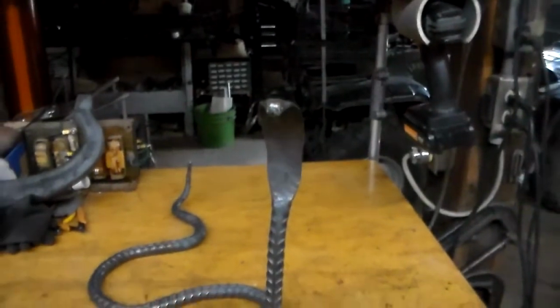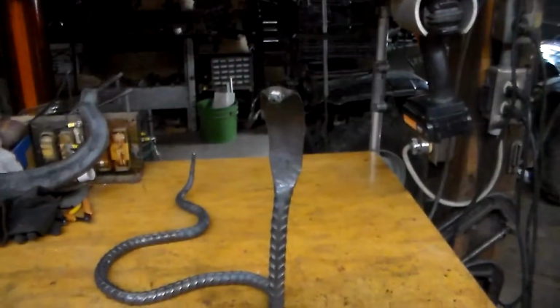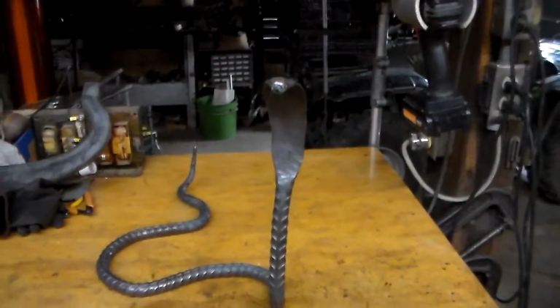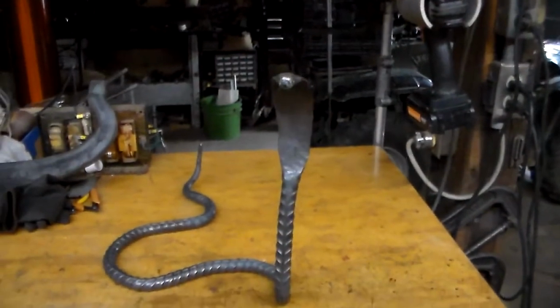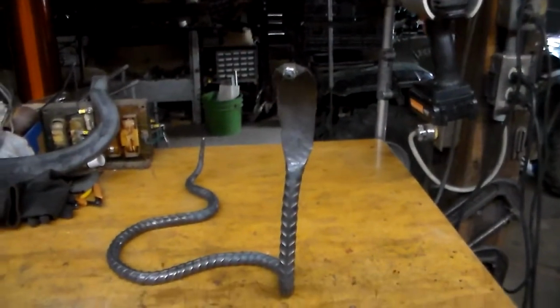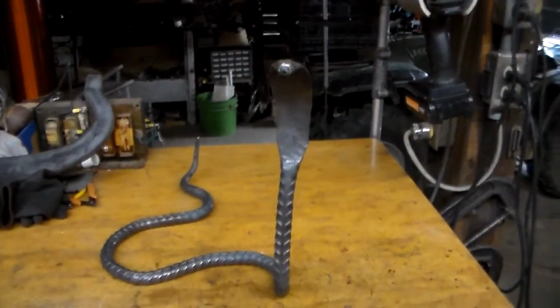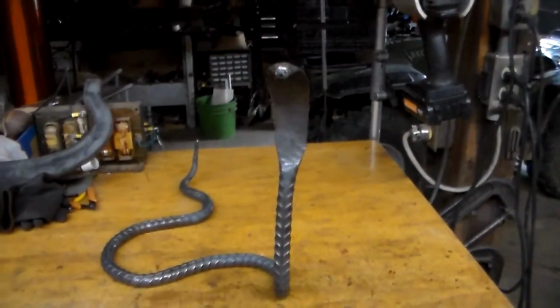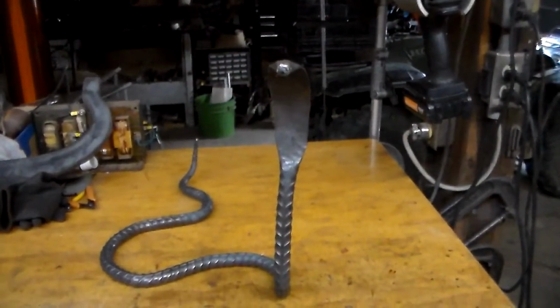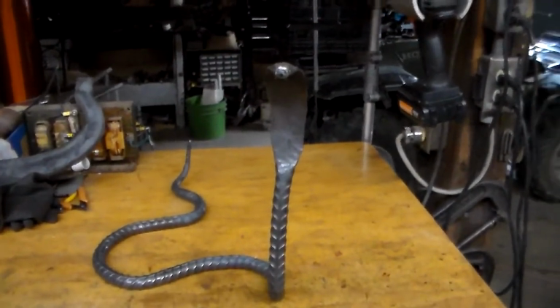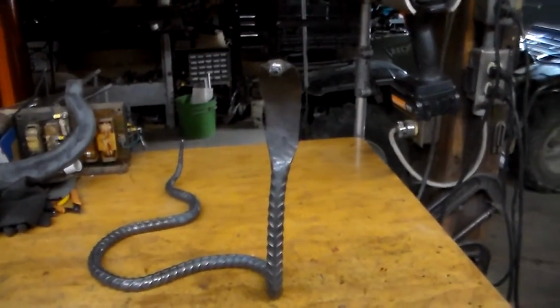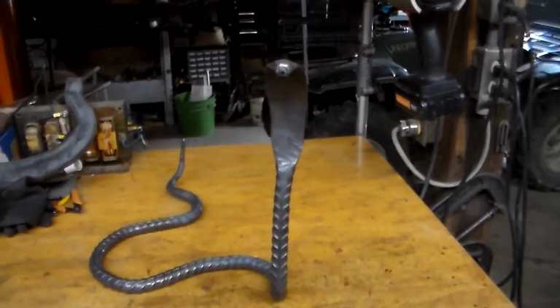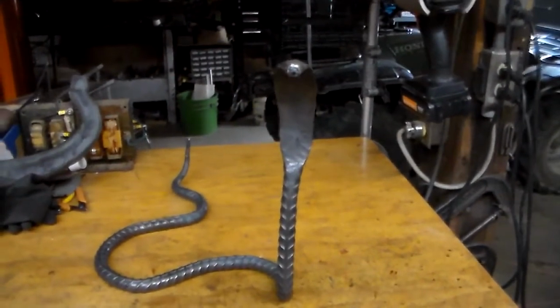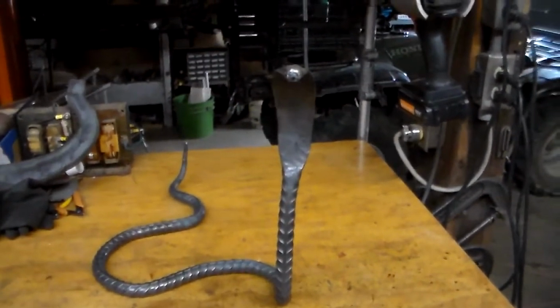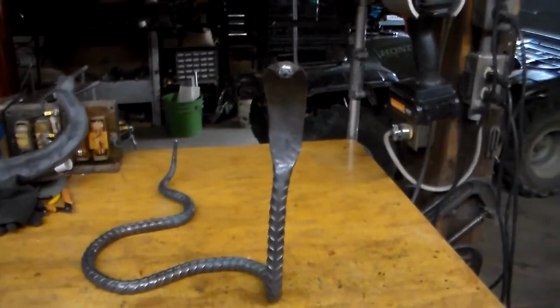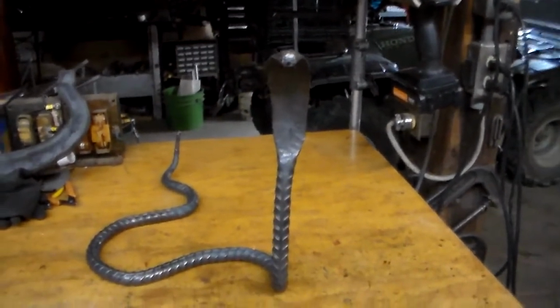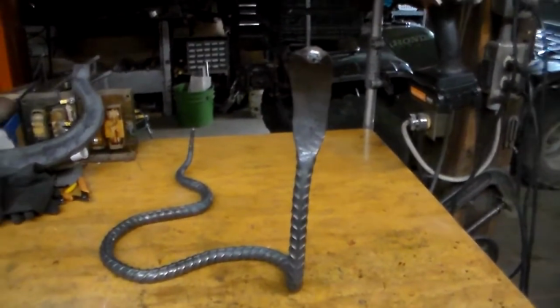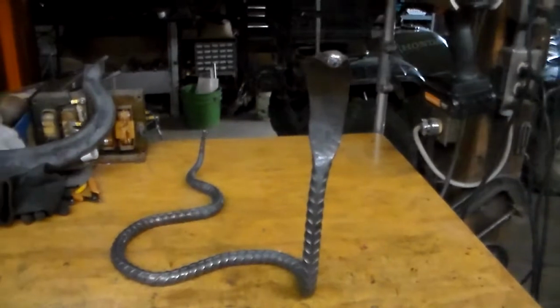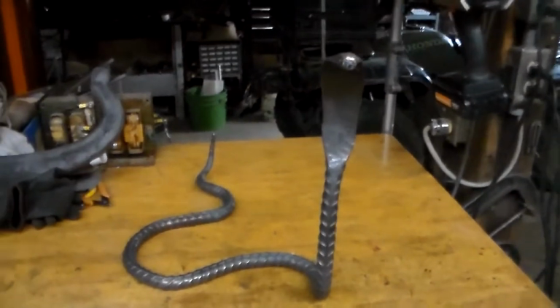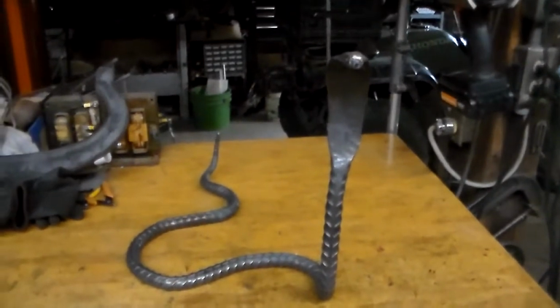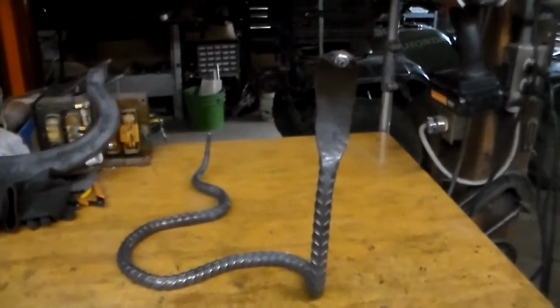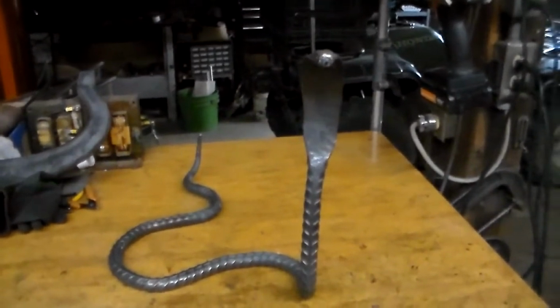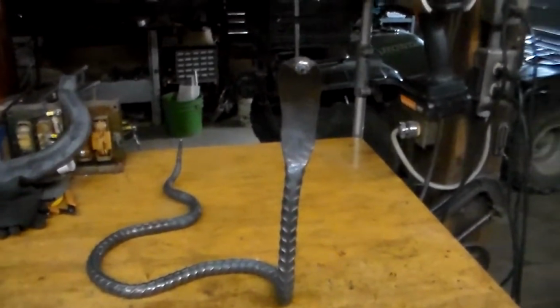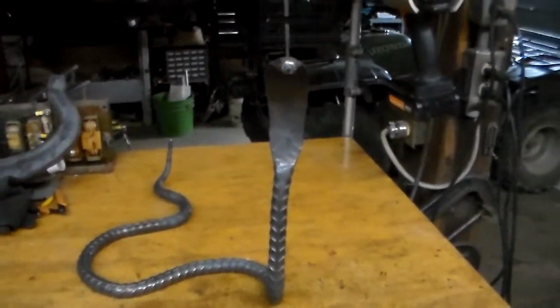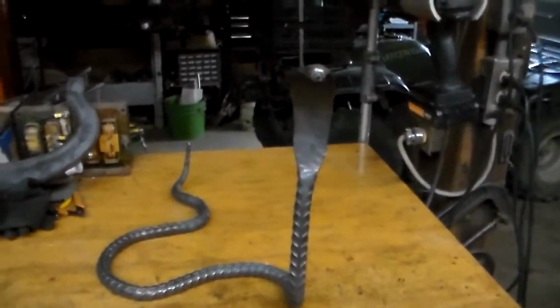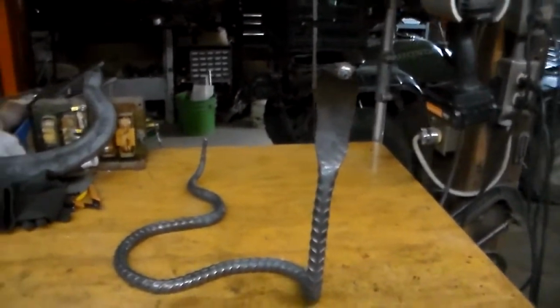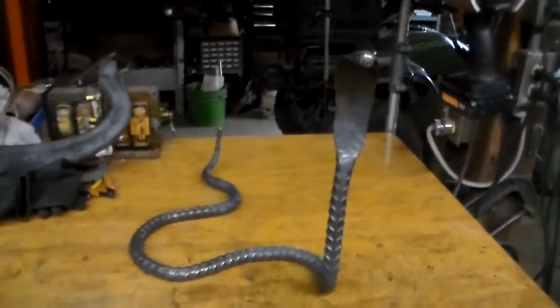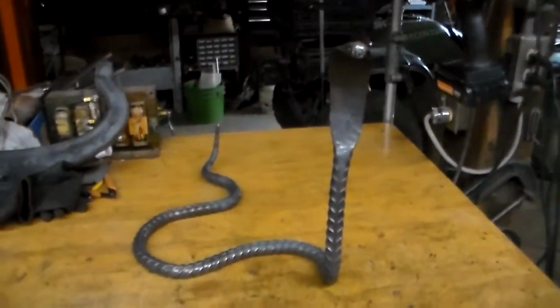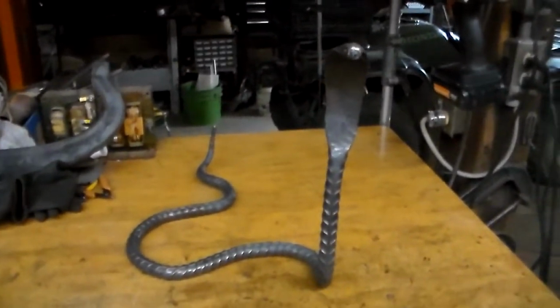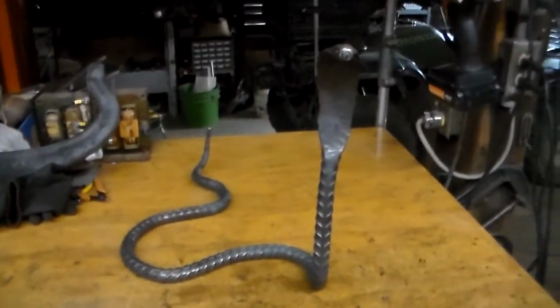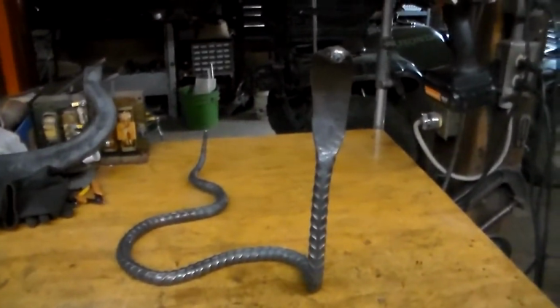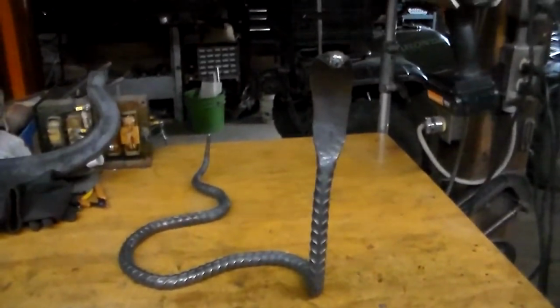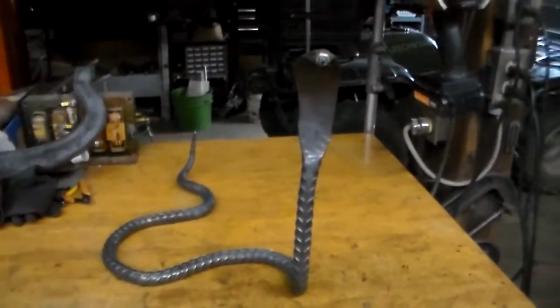That's just a little something I built in the forge. Hope you enjoyed that. Stay tuned for the next video.